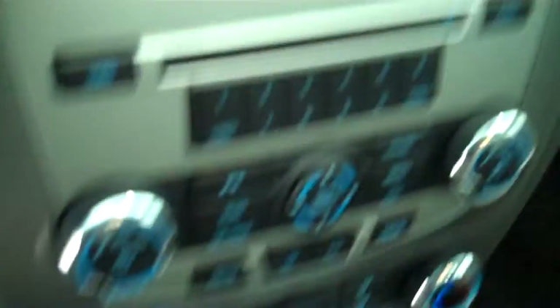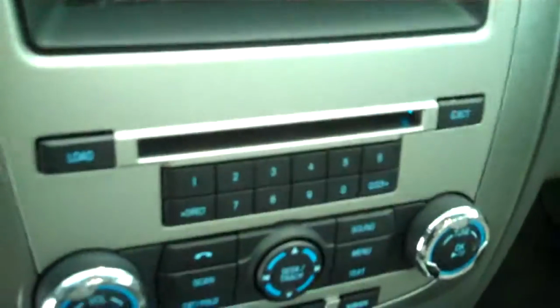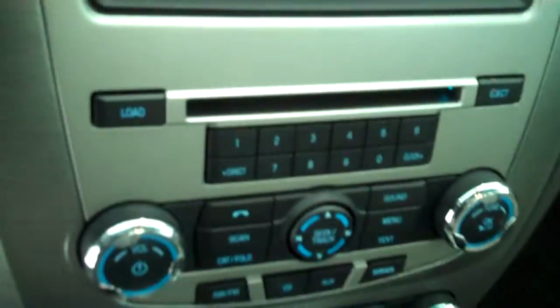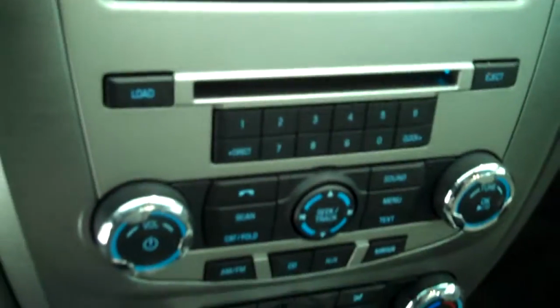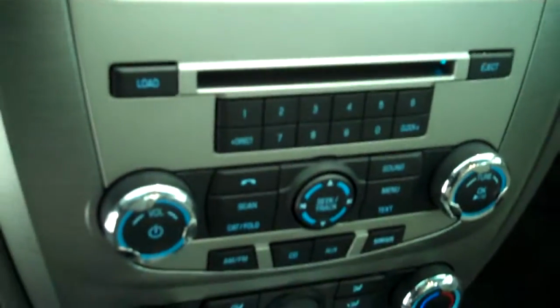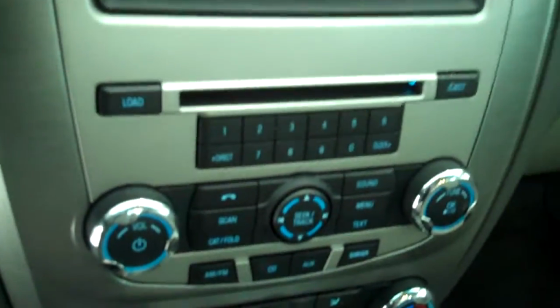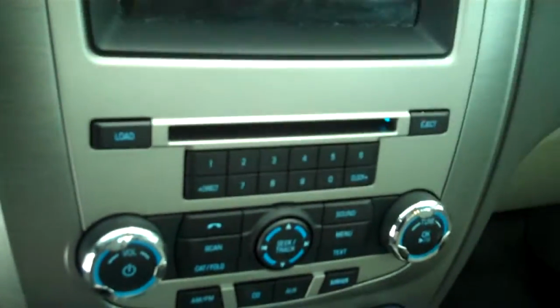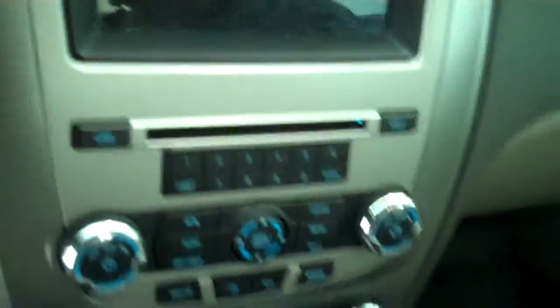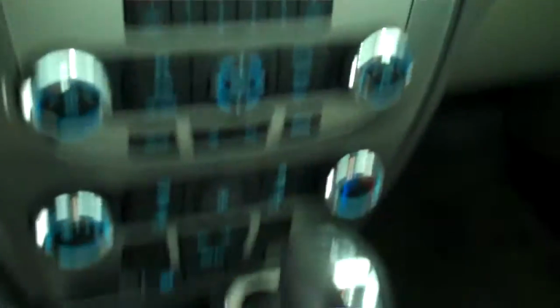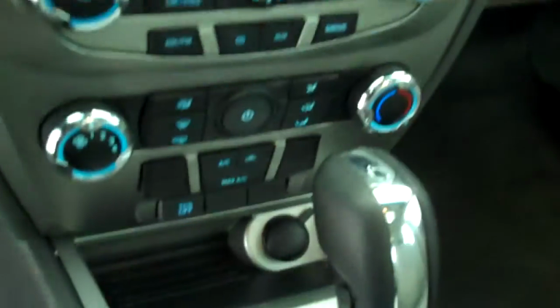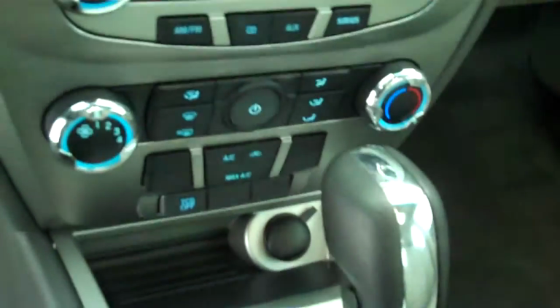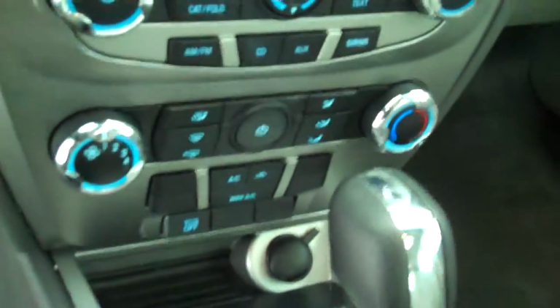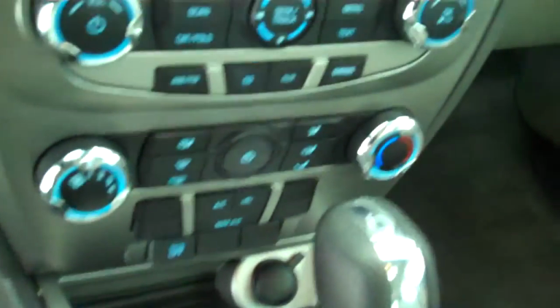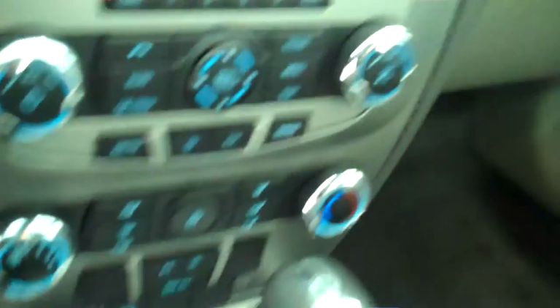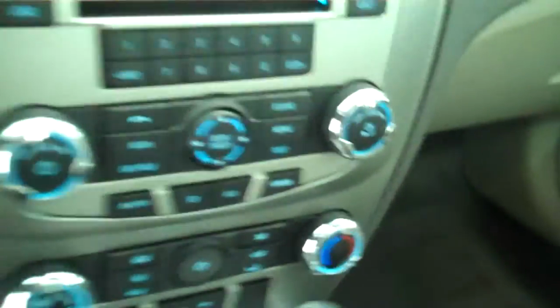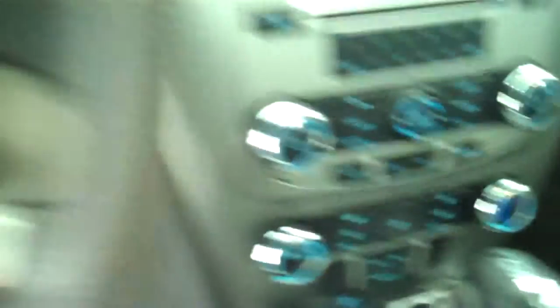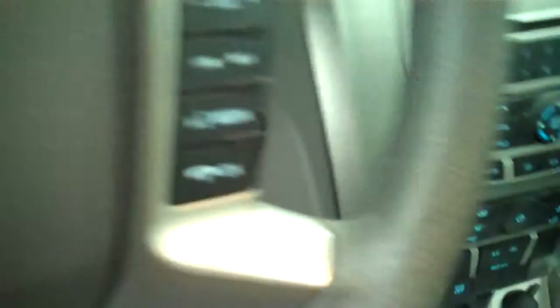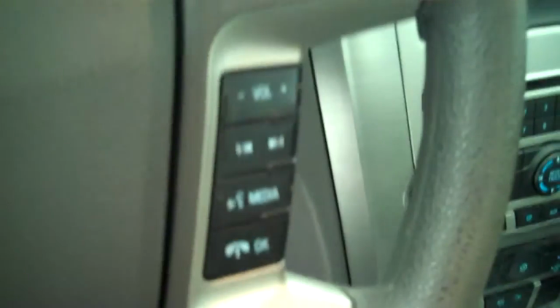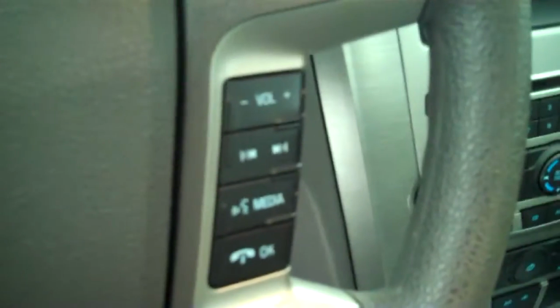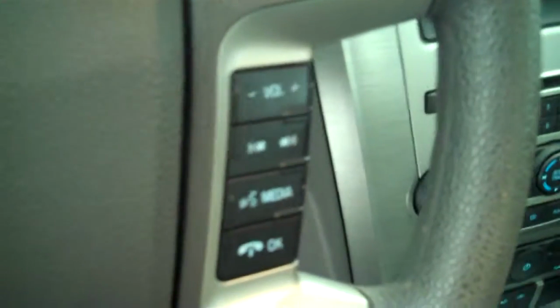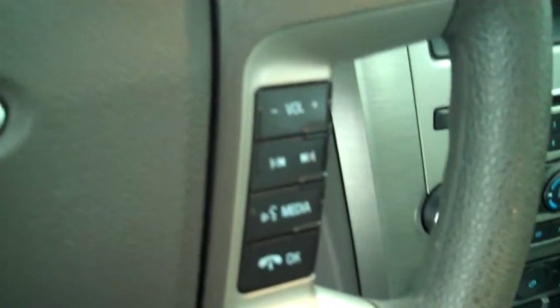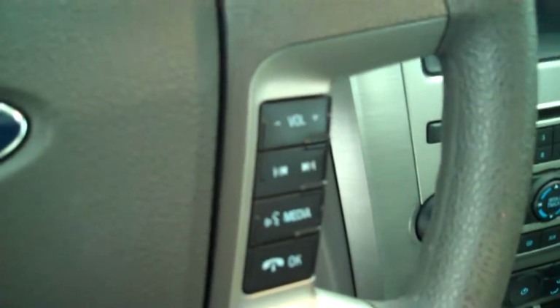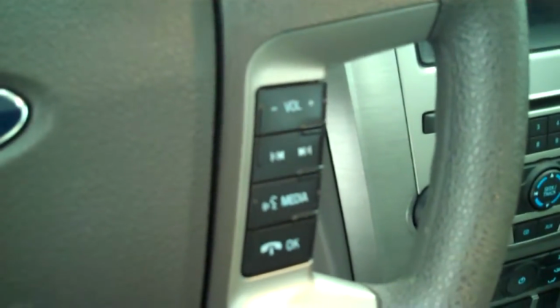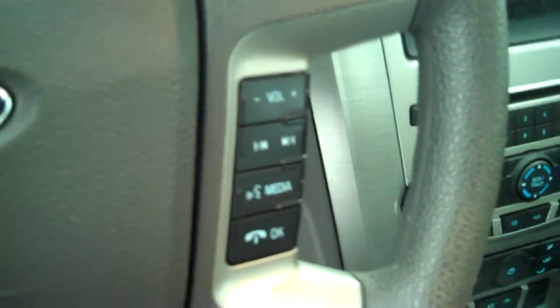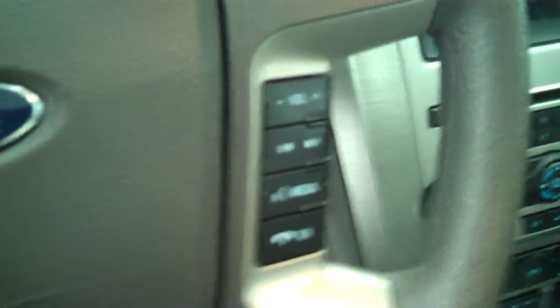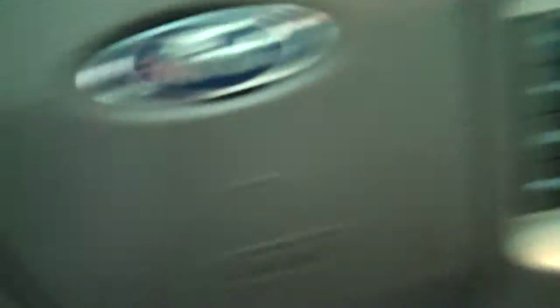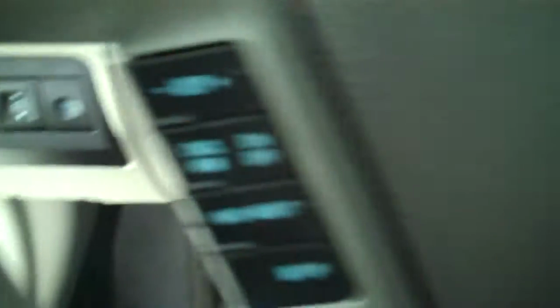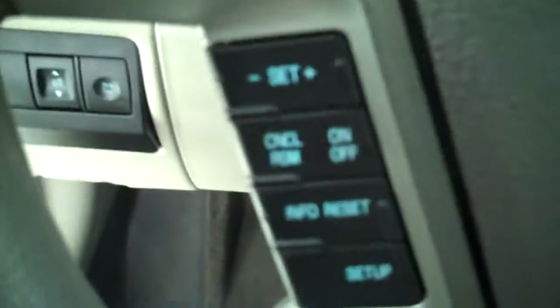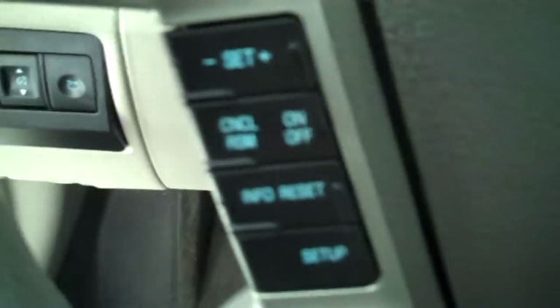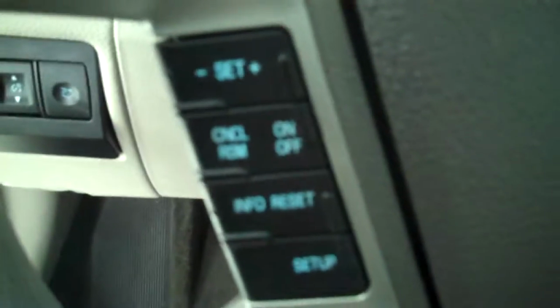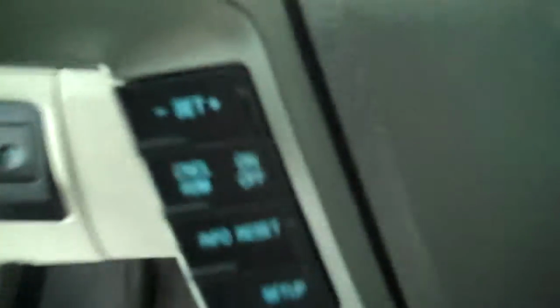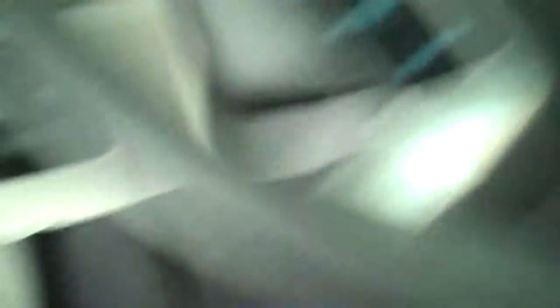It has AM FM stereo radio with CD. It has both heating and air conditioning. It has volume control for the radio on the steering wheel. It has cruise control.